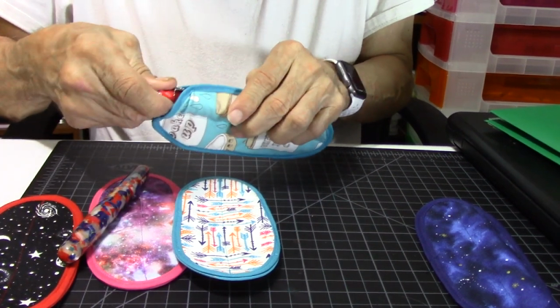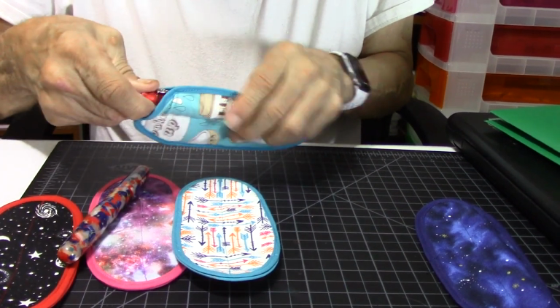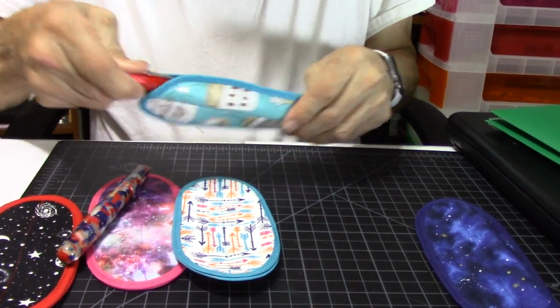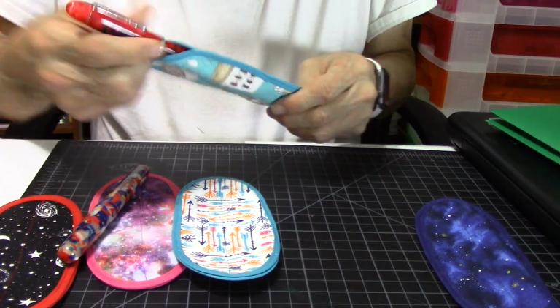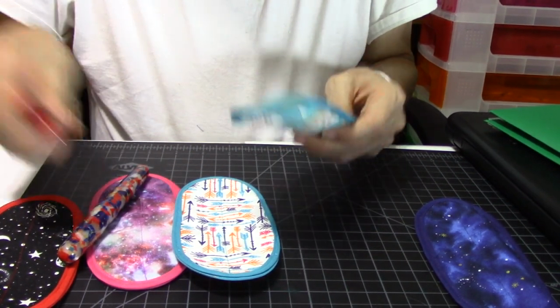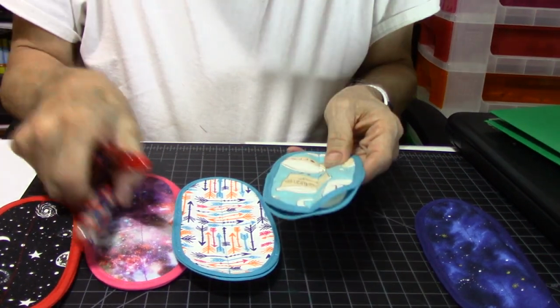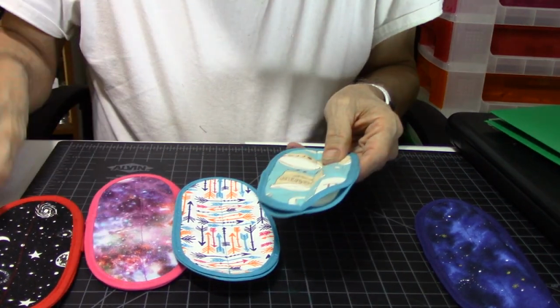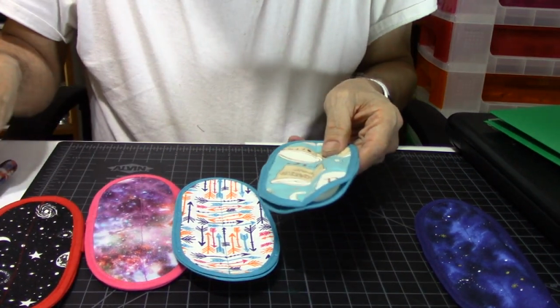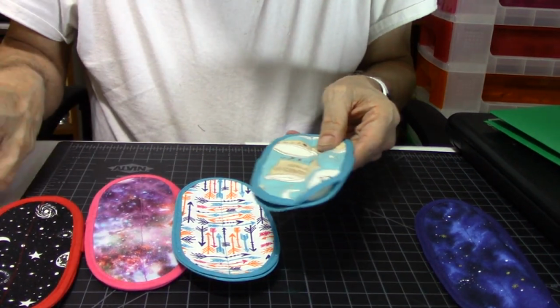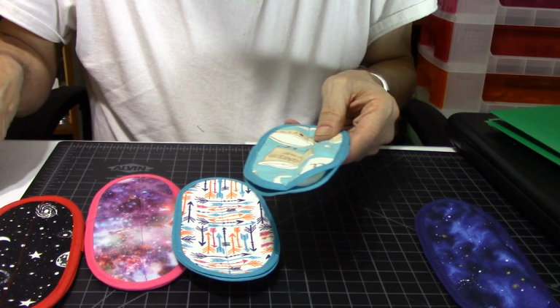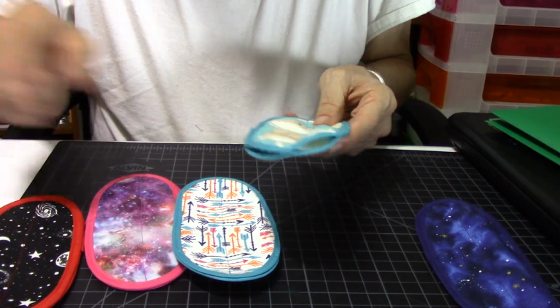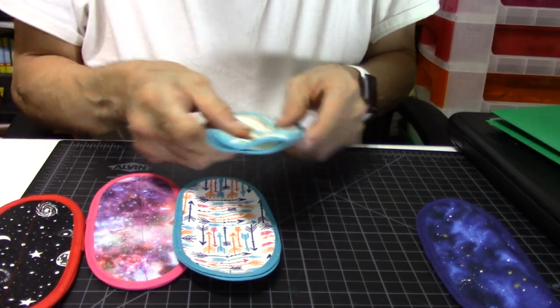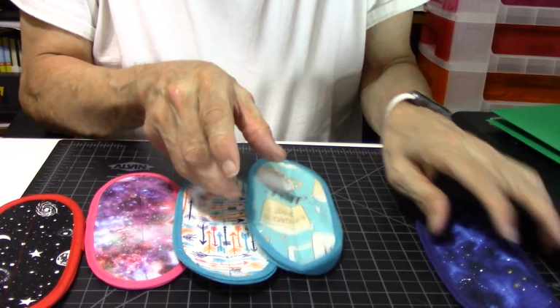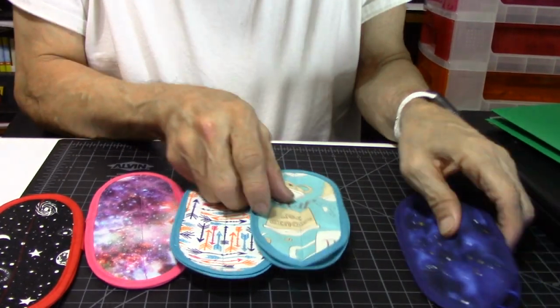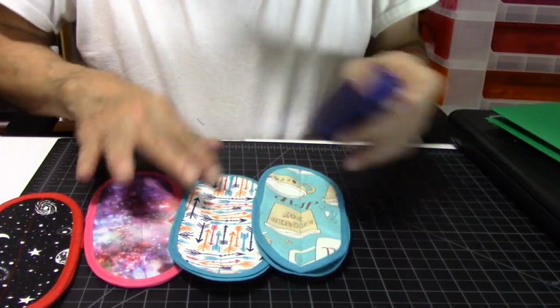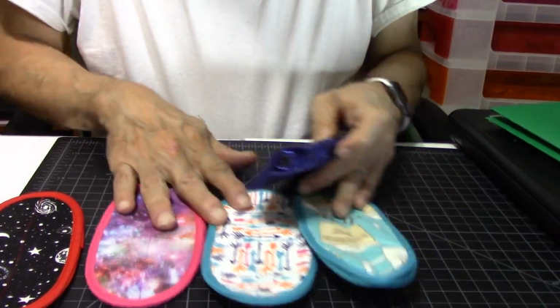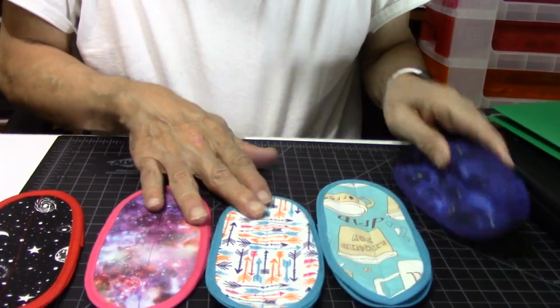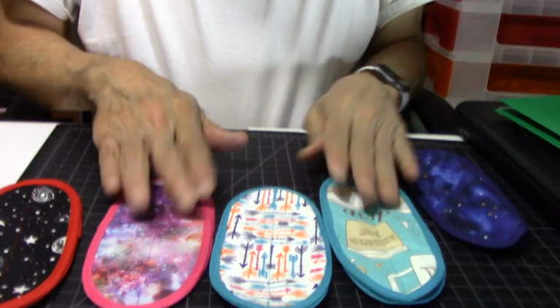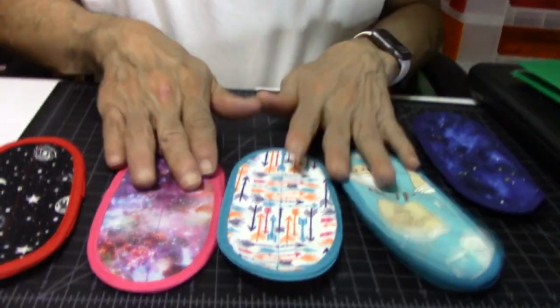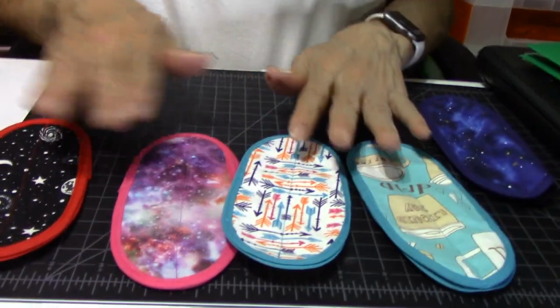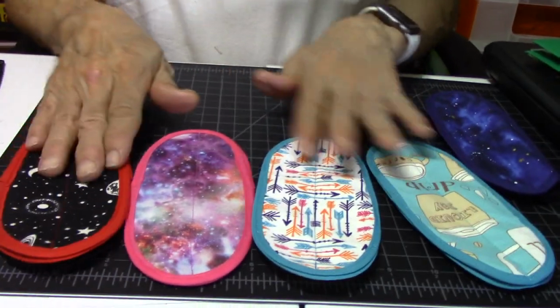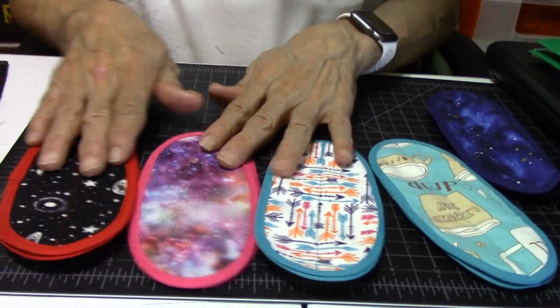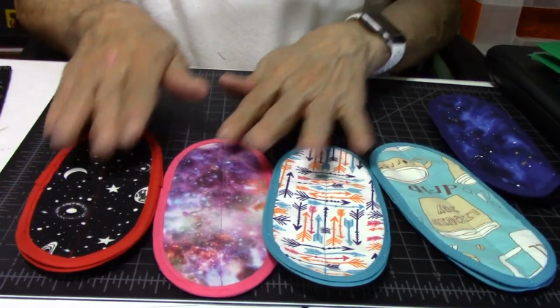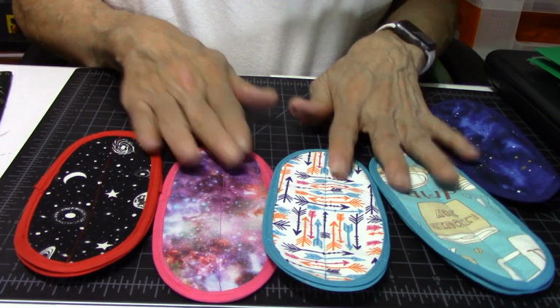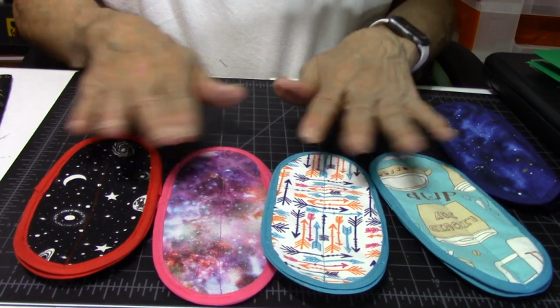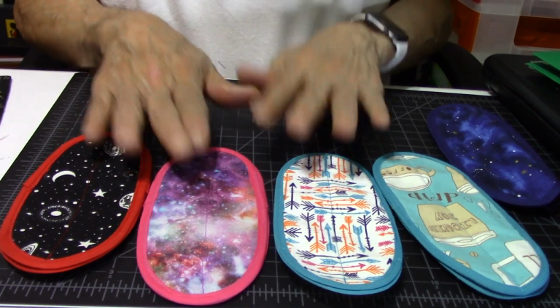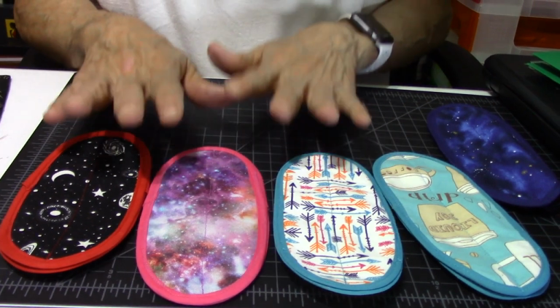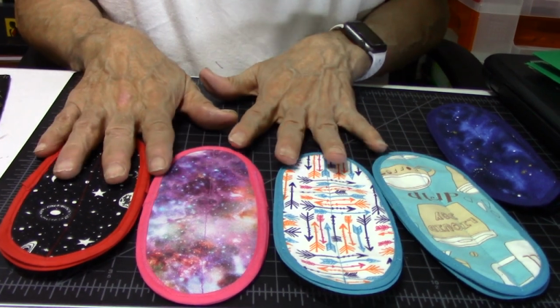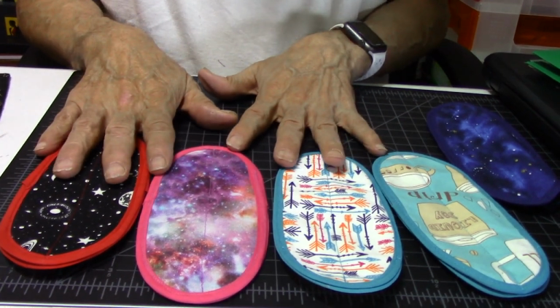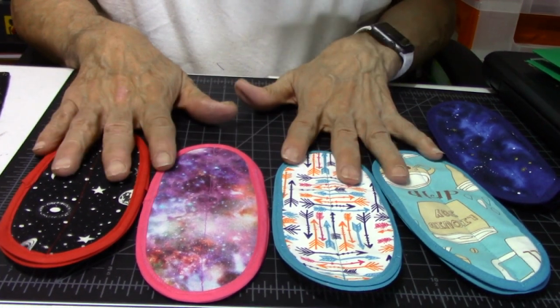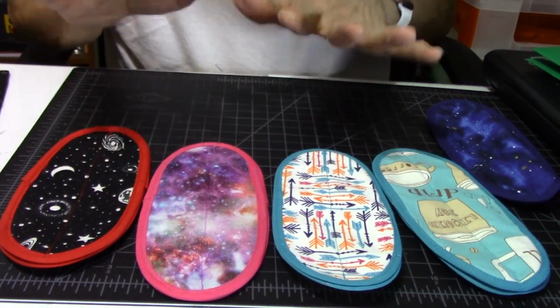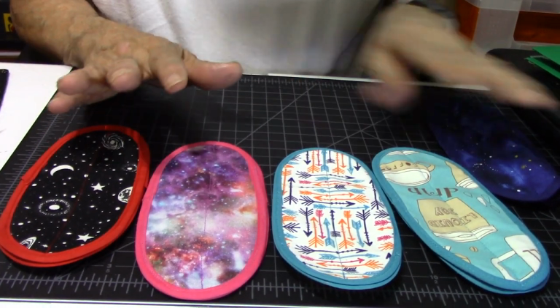Kara is very, very talented at this. Look at those beautiful patterns she's come up with — isn't it really pretty? I love them.